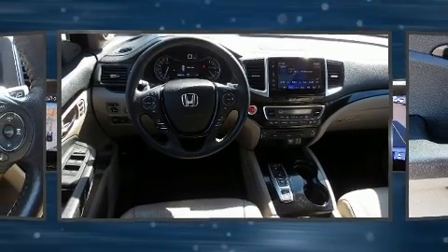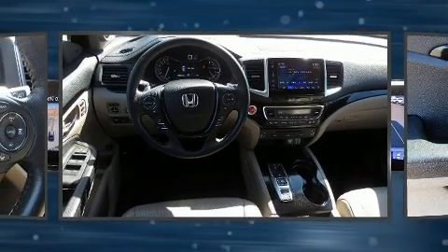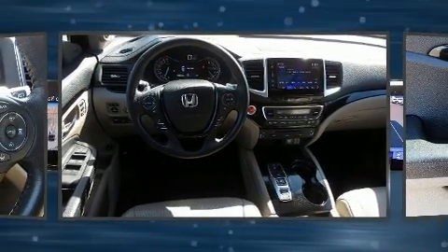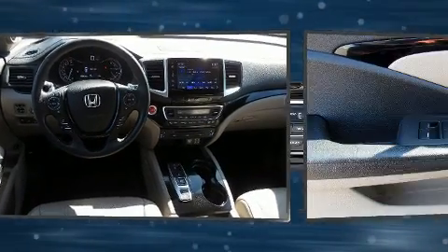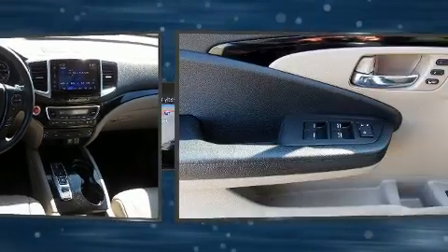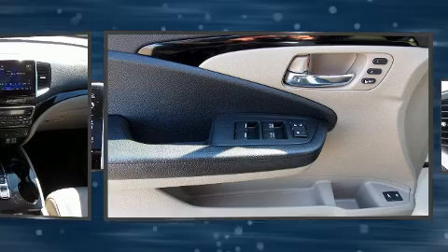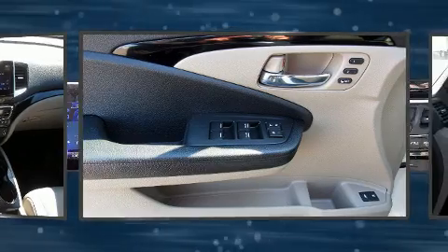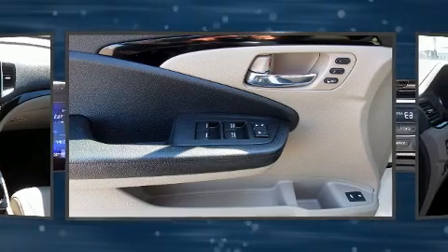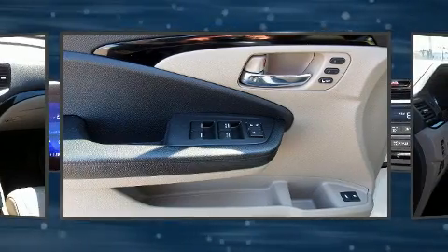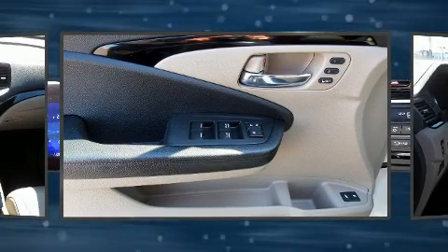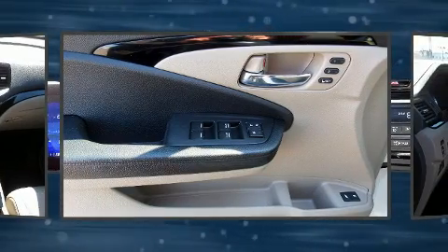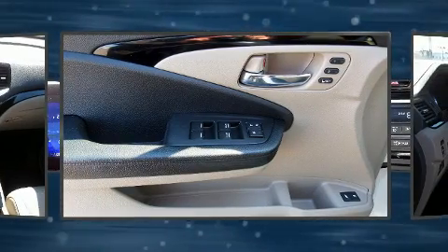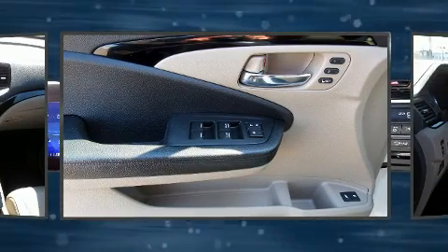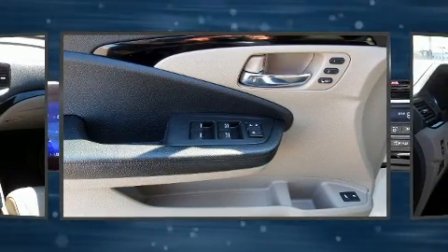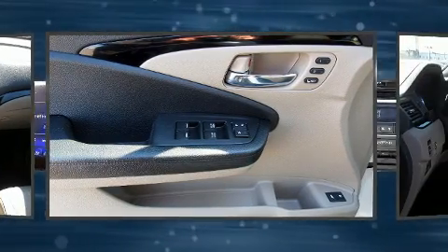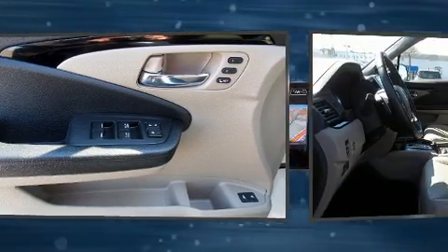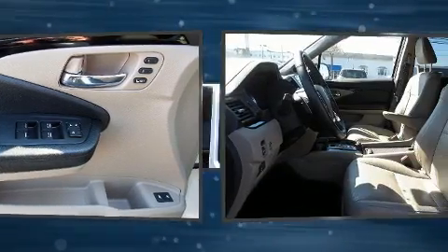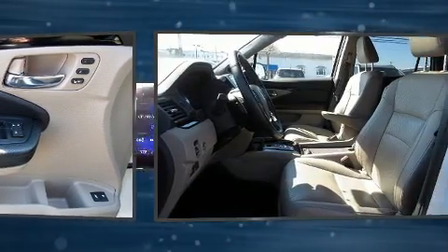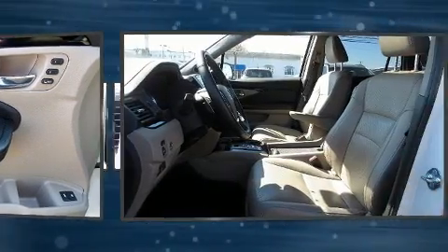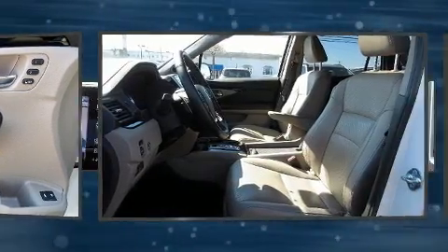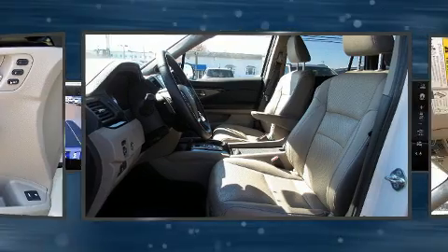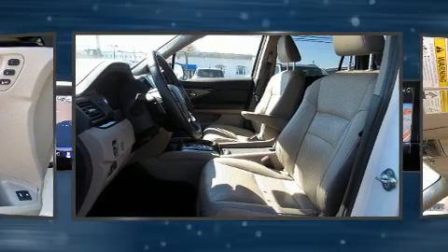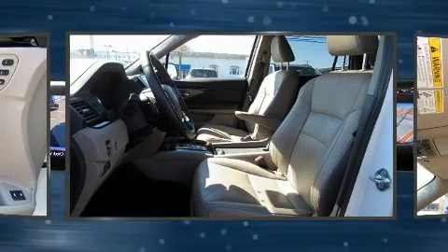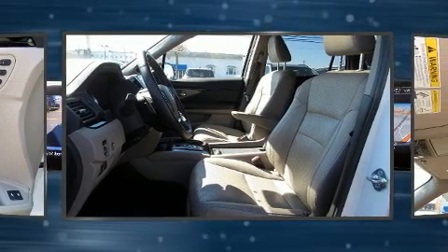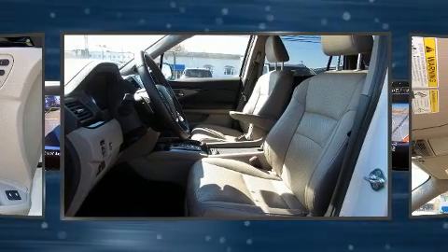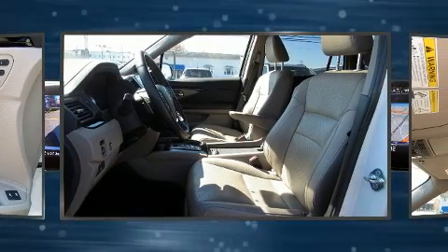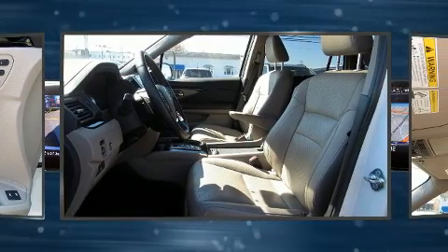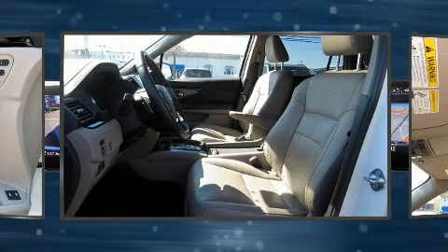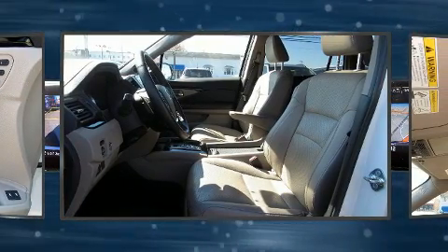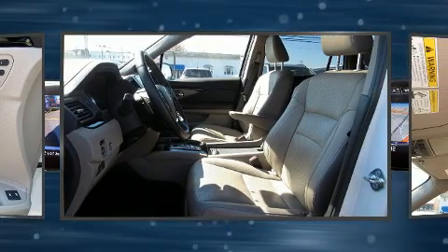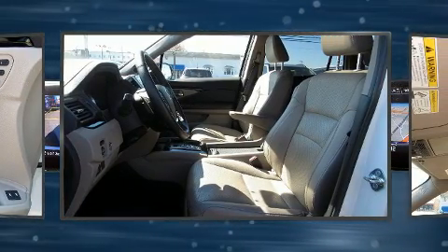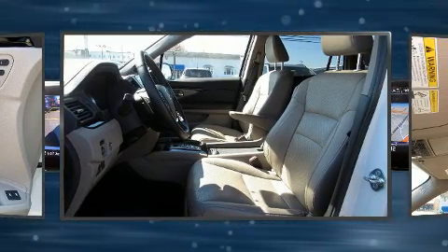Honda ensures the safety and security of its passengers with equipment such as front and side impact airbags, ignition disabling, and four-wheel disc brakes with ABS.